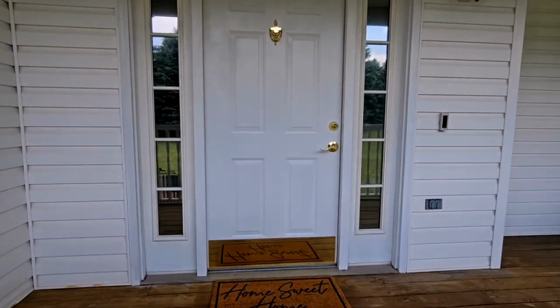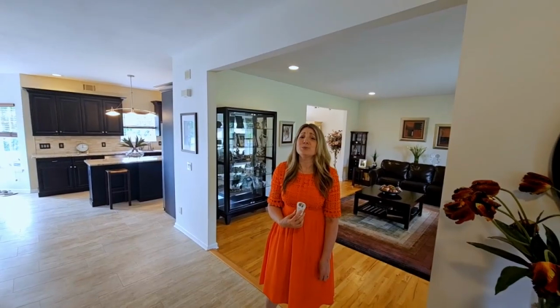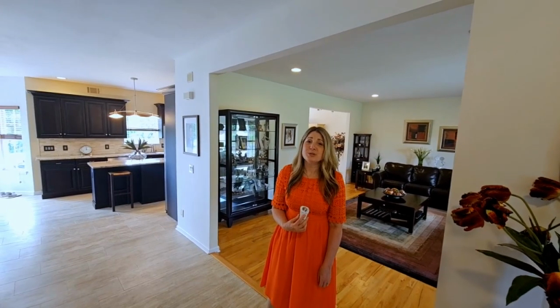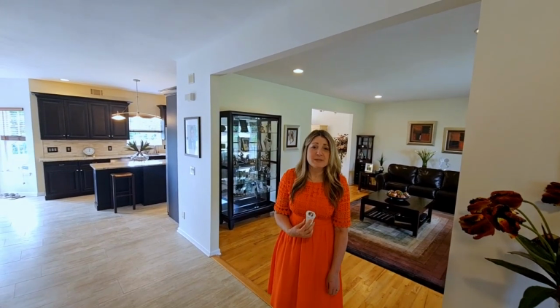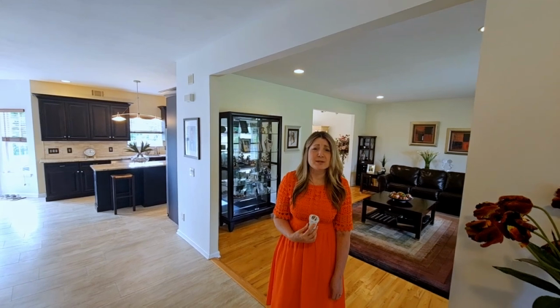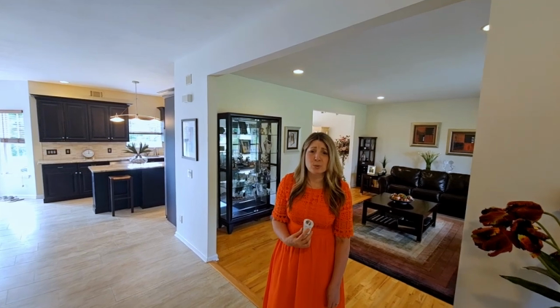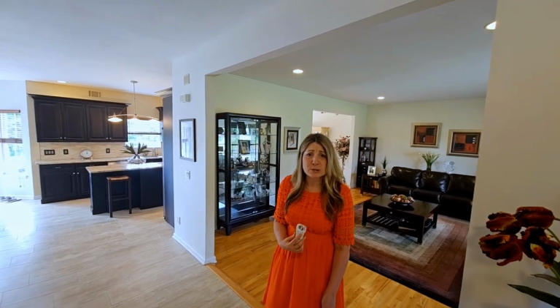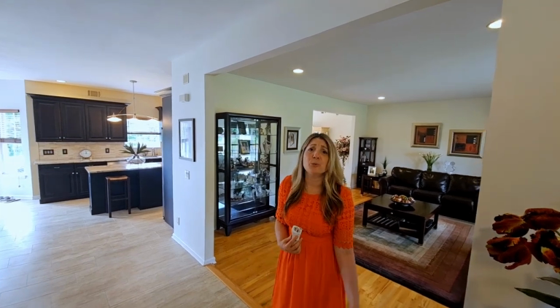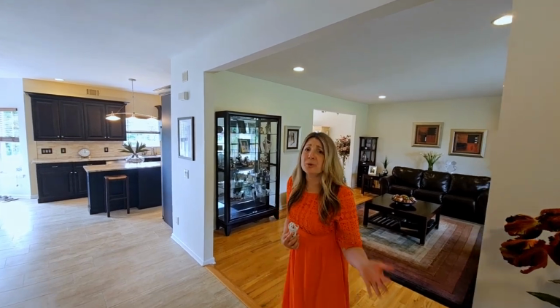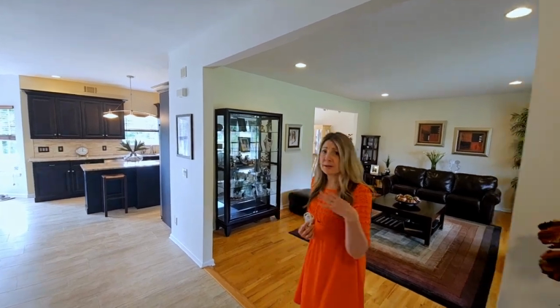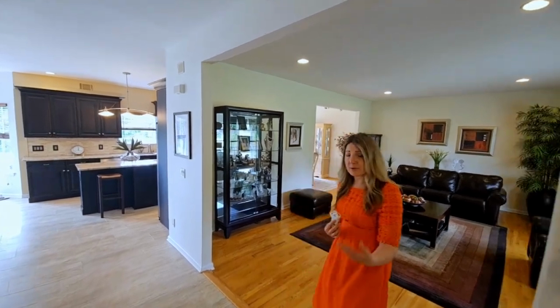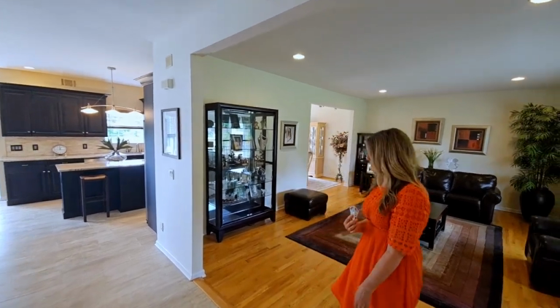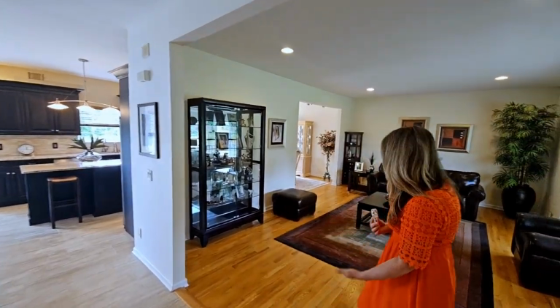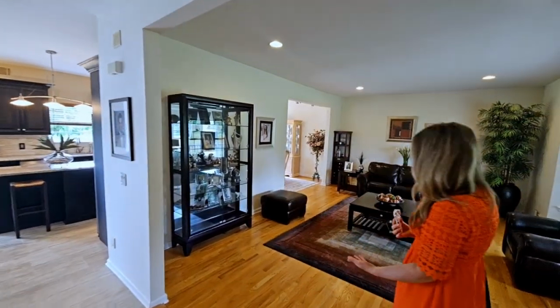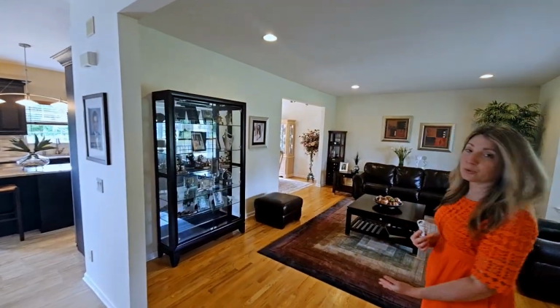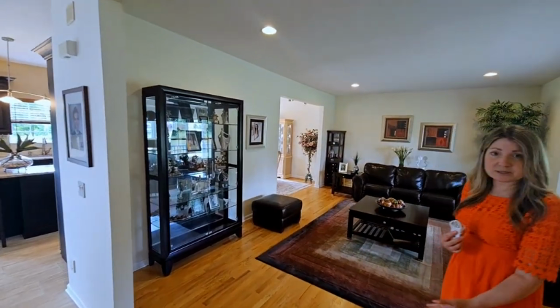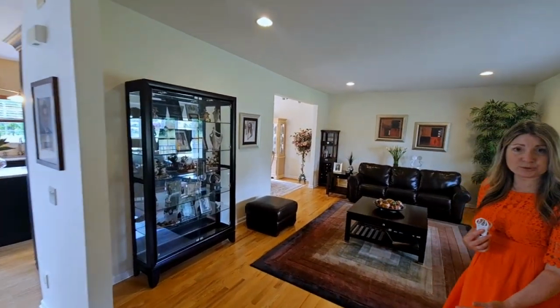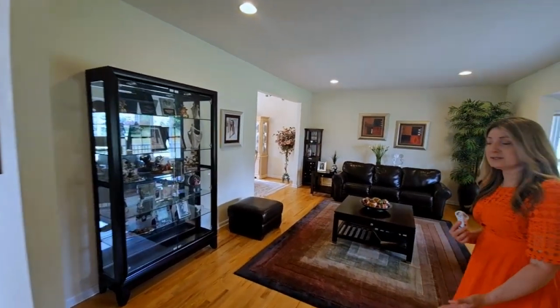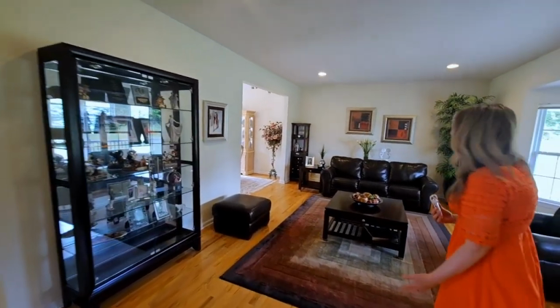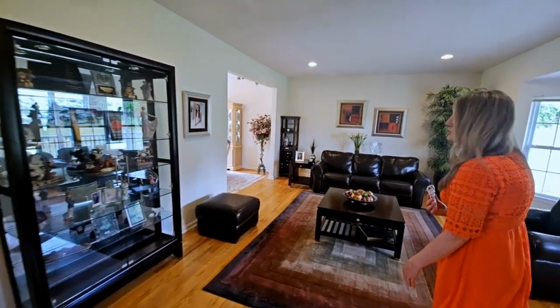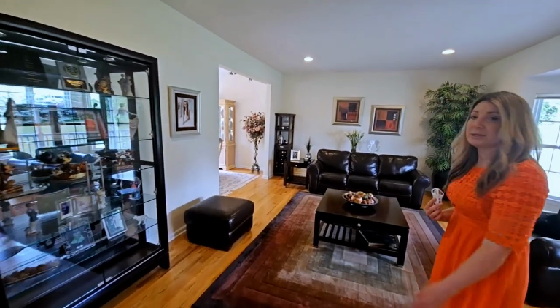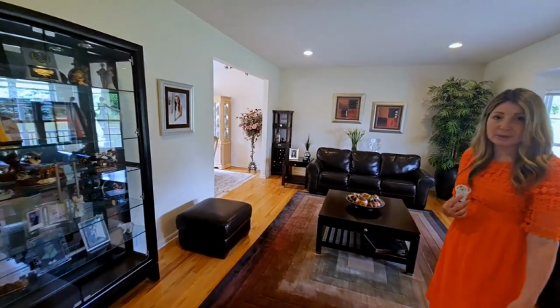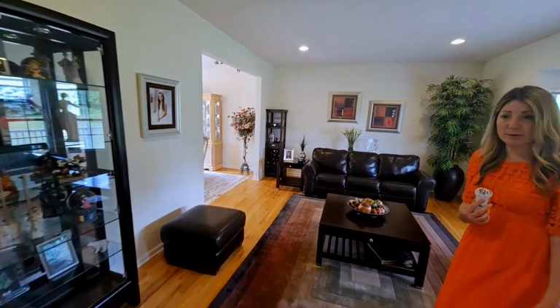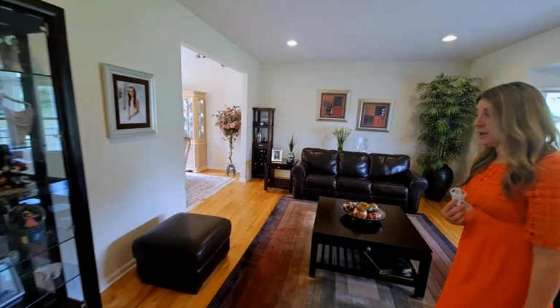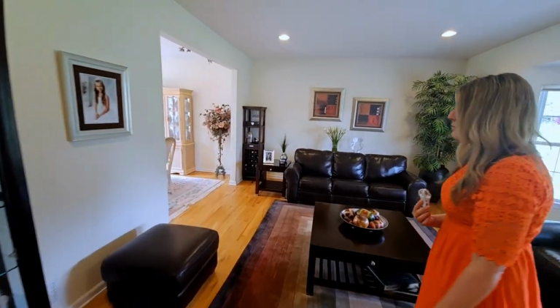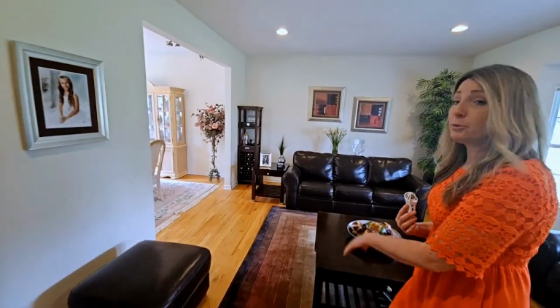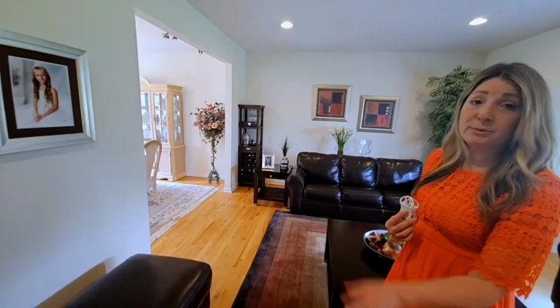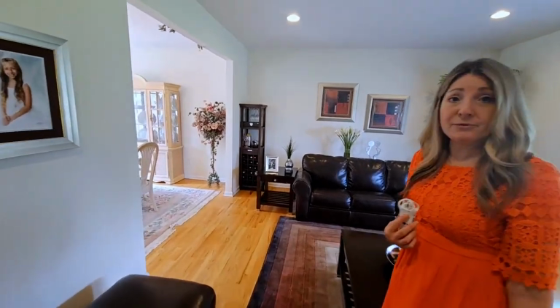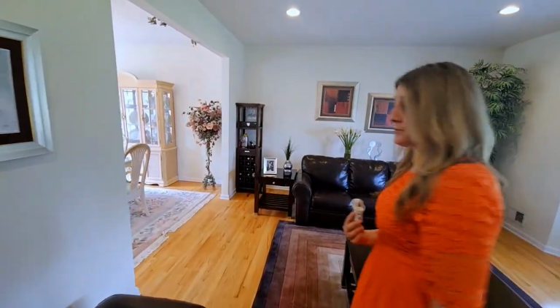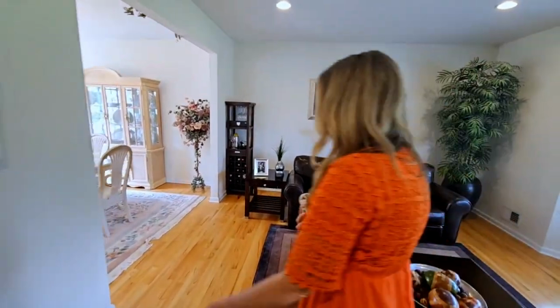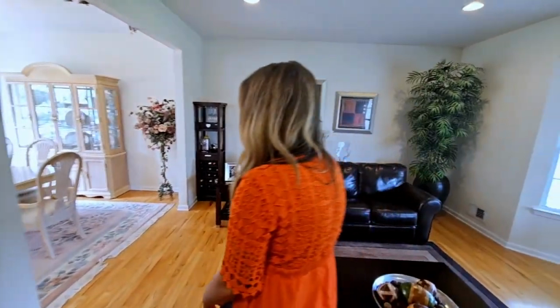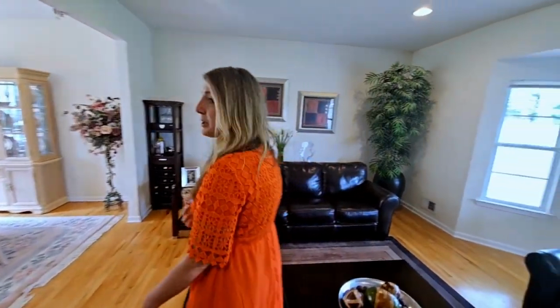As soon as you step inside this gorgeous home, you are greeted by these real hardwood floors that were just installed in 2021 and flow throughout the first floor of the property.